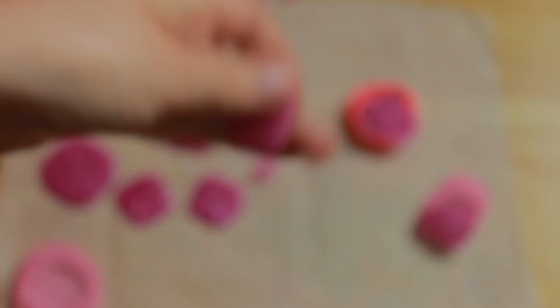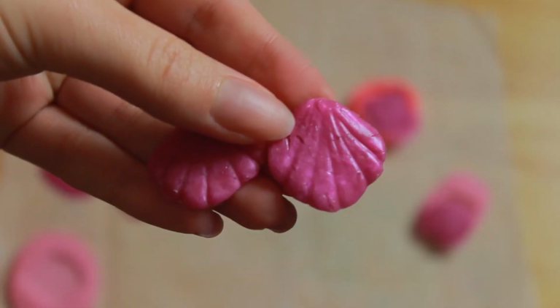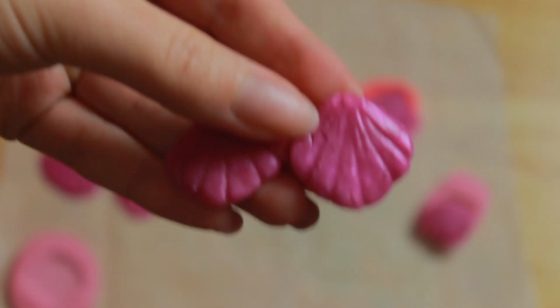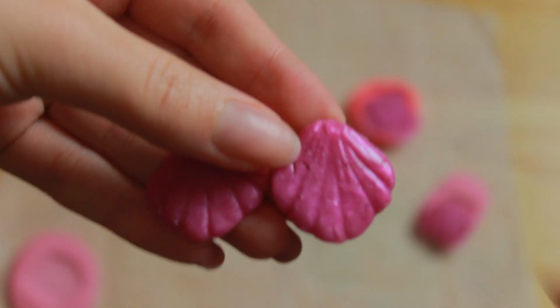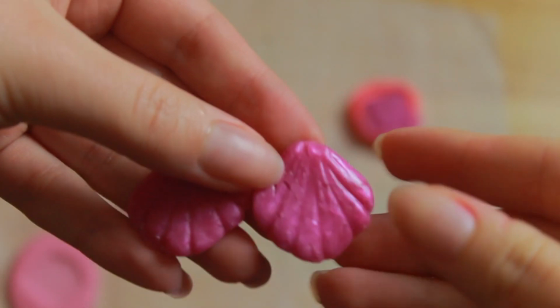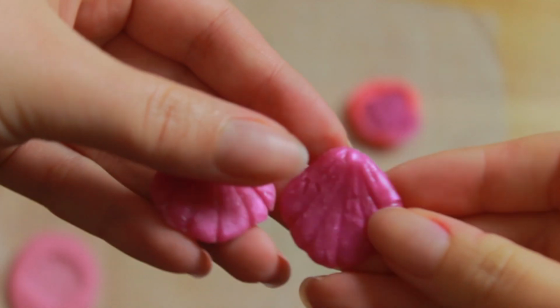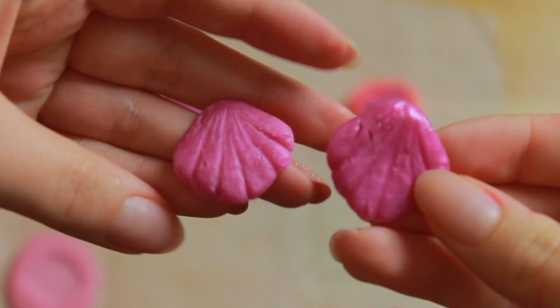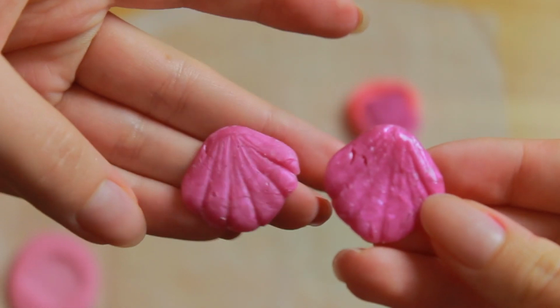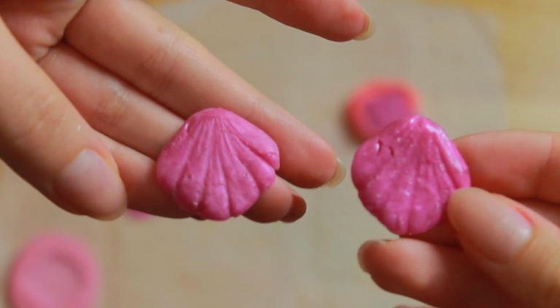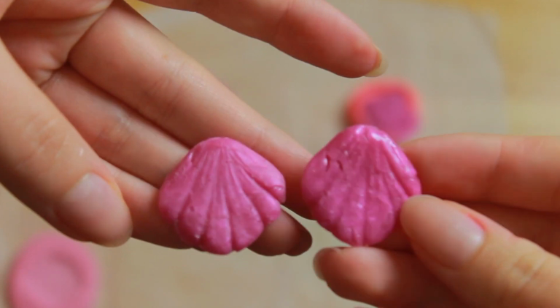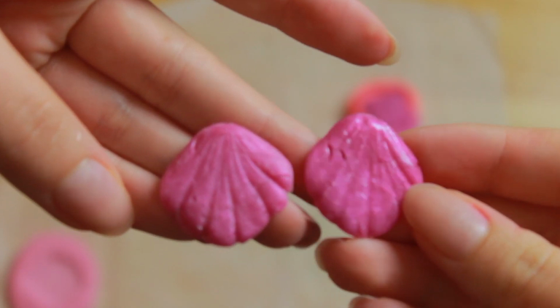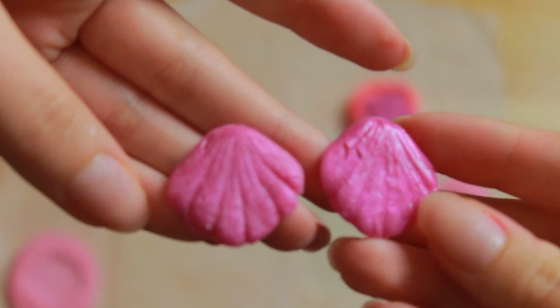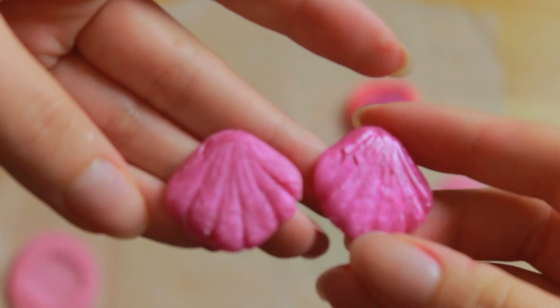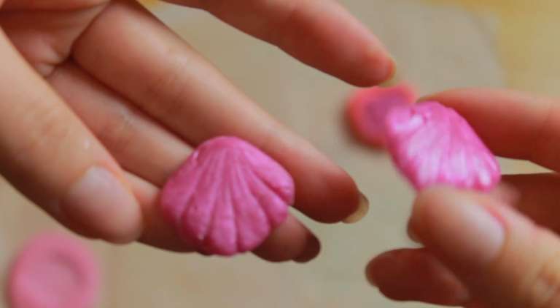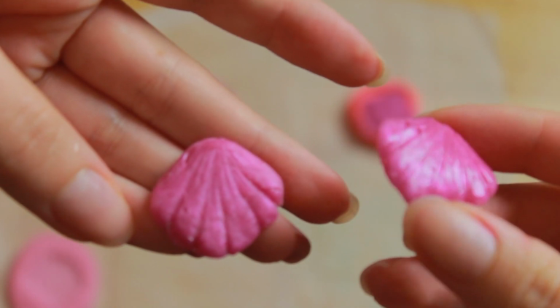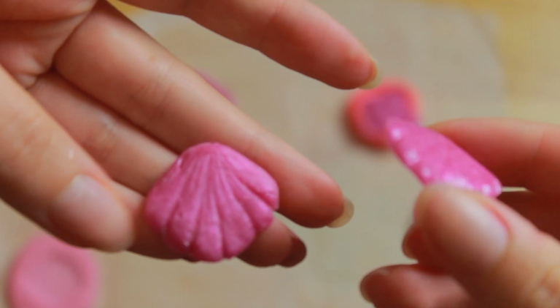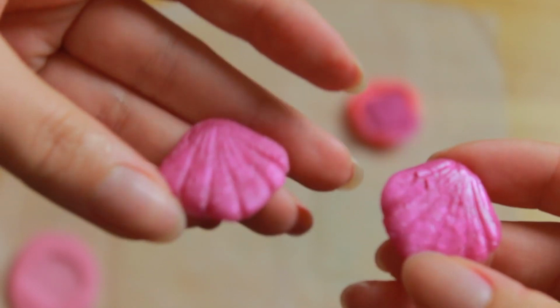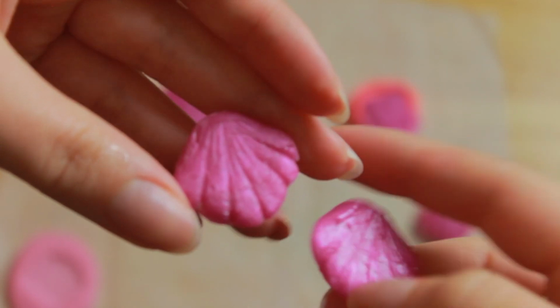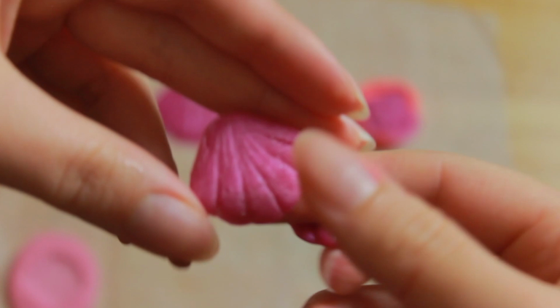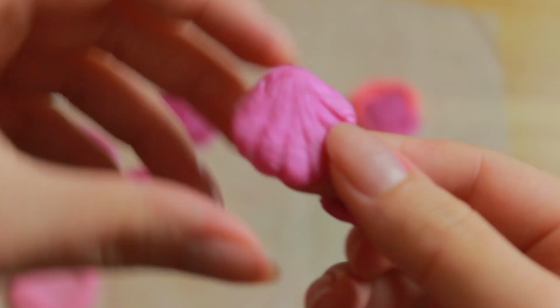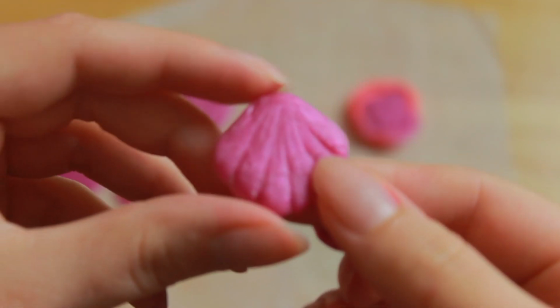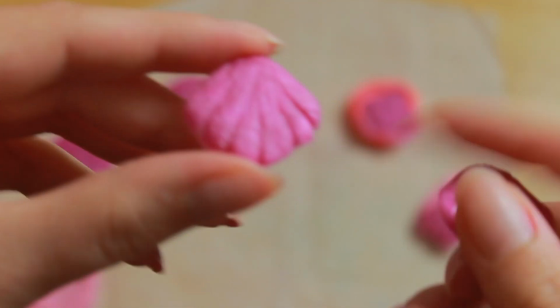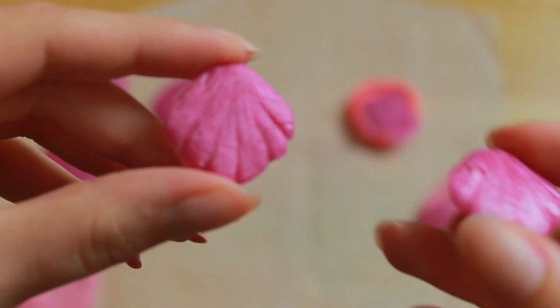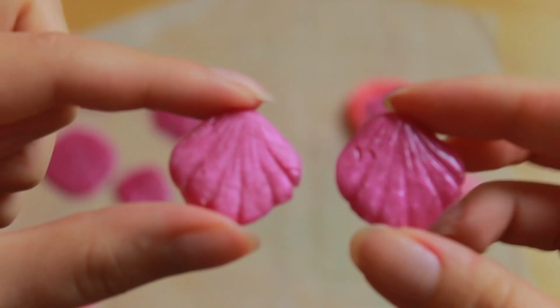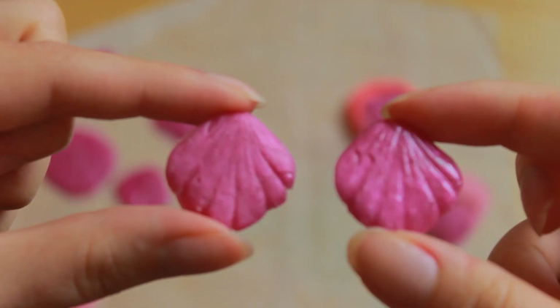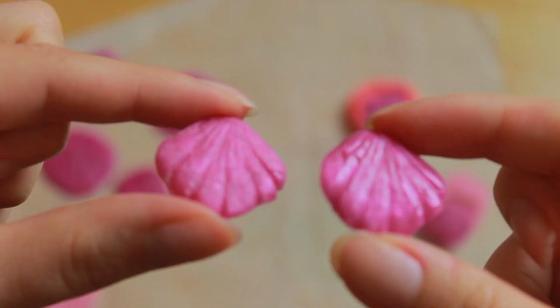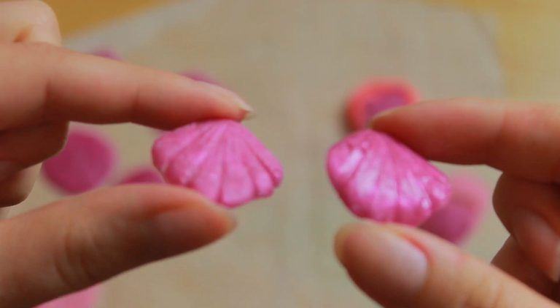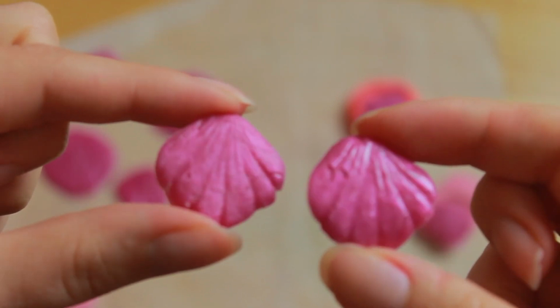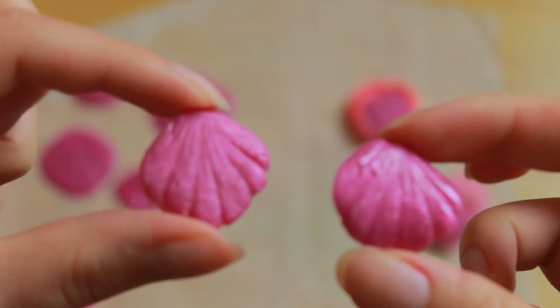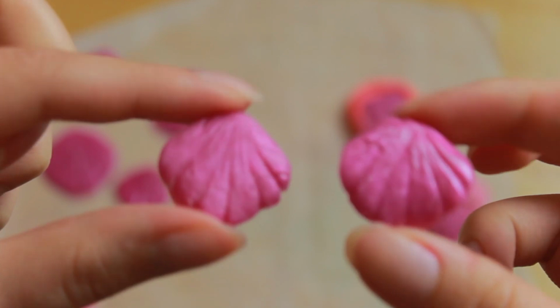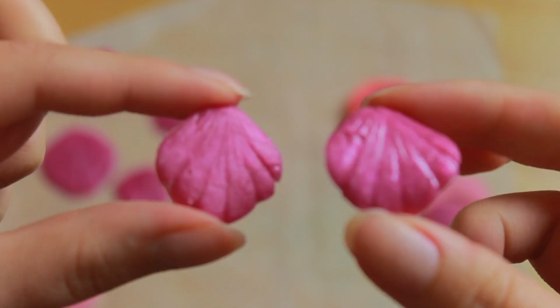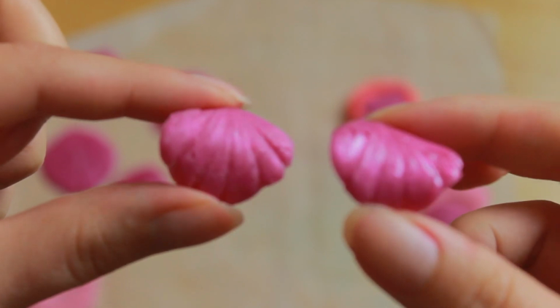Here on the left we have the scale from the plasticine mold and on the right from the polymer clay mold. The biggest difference is the finish — my clay molds are glazed with resin, and the plasticine mold was of course matte.